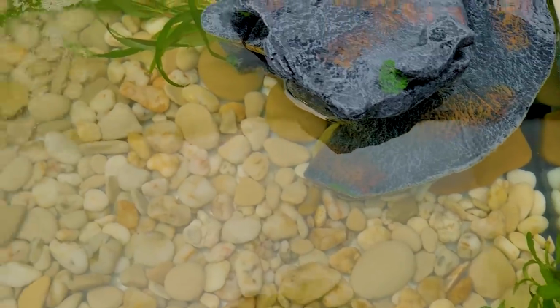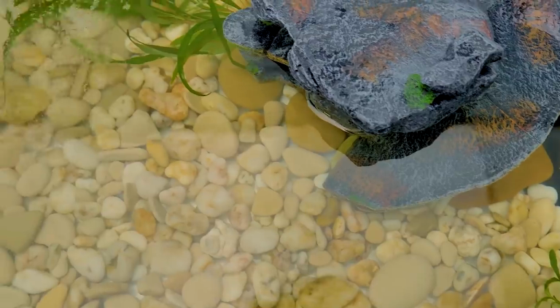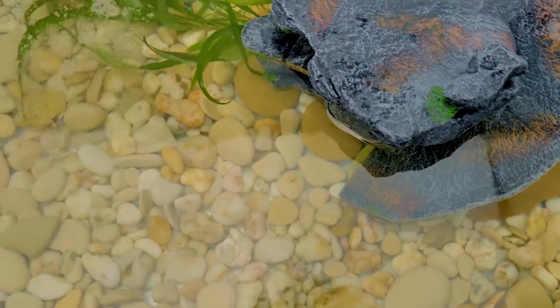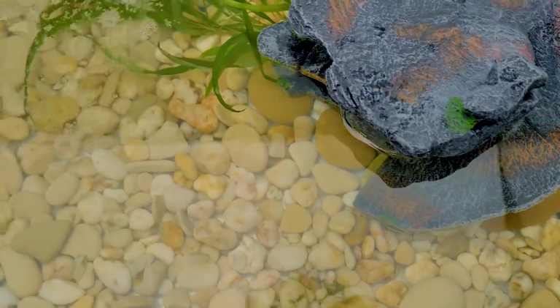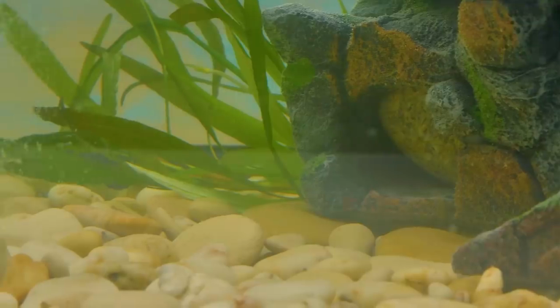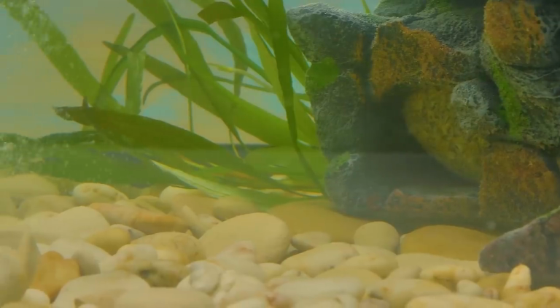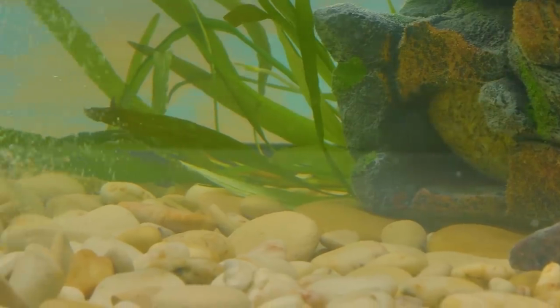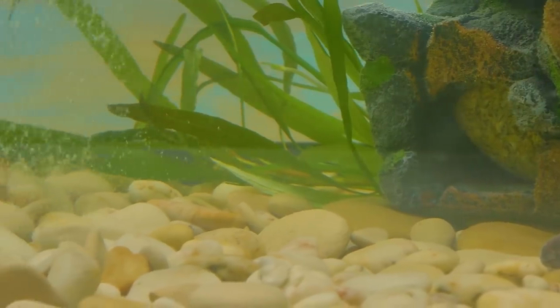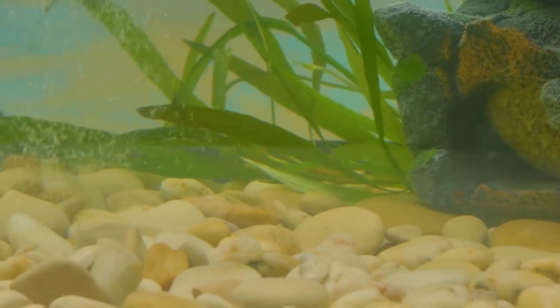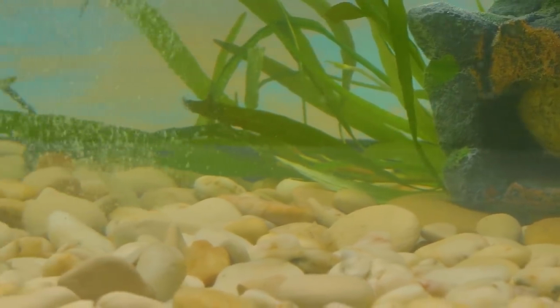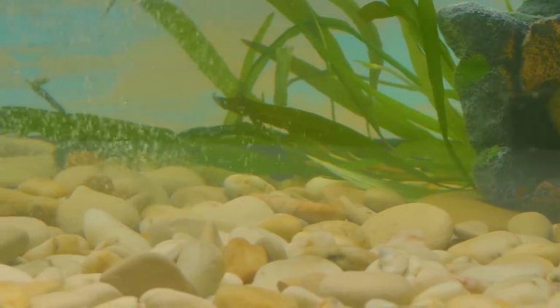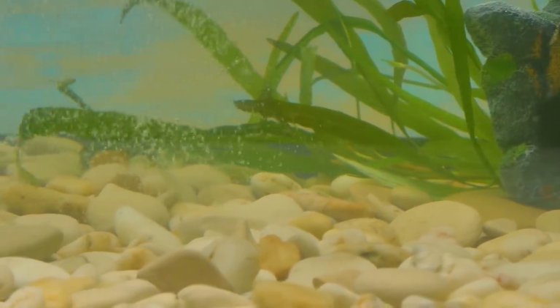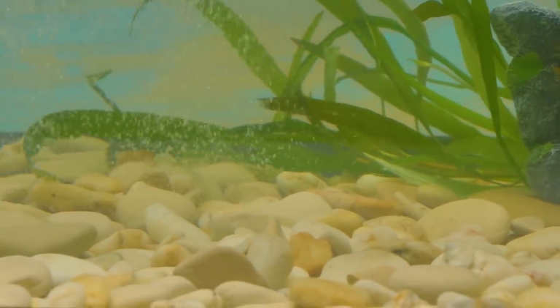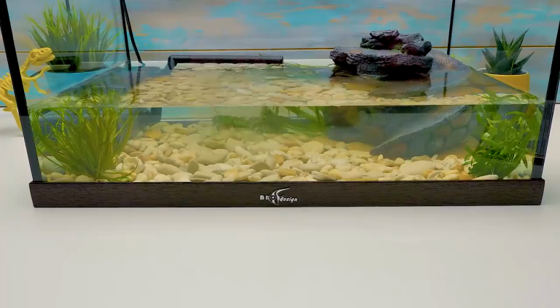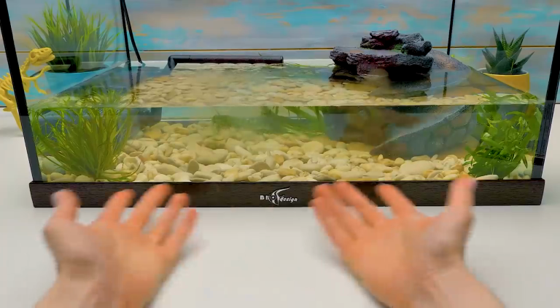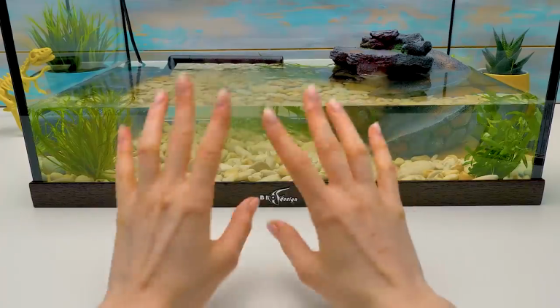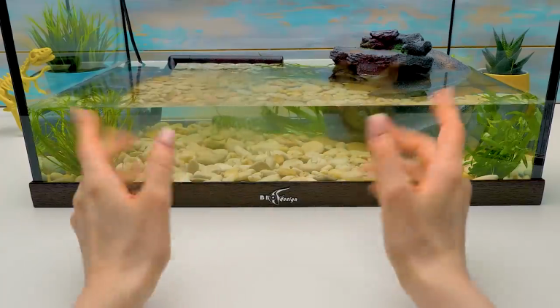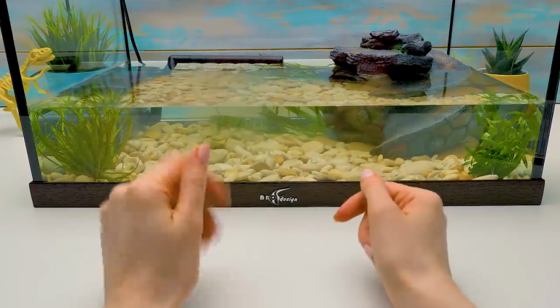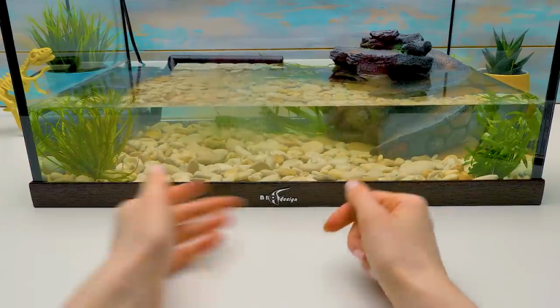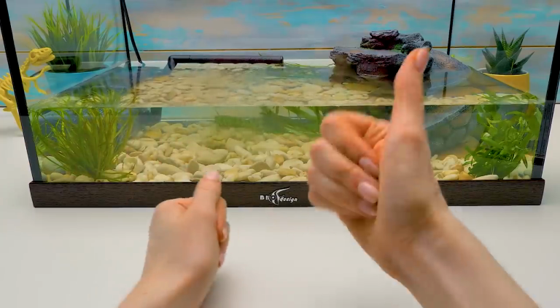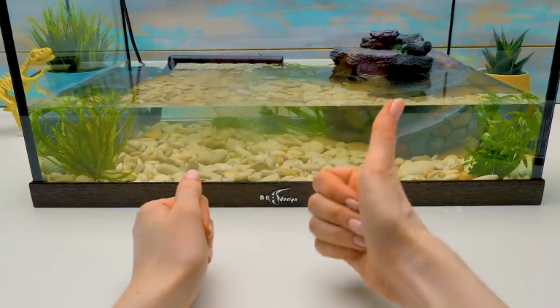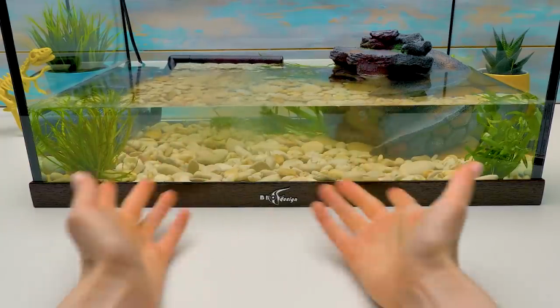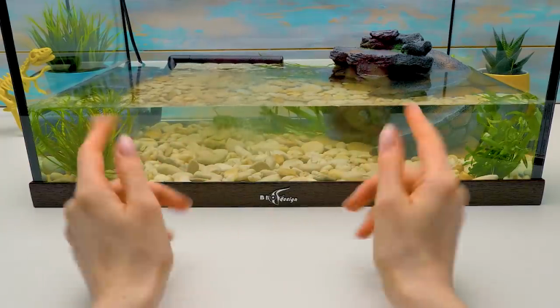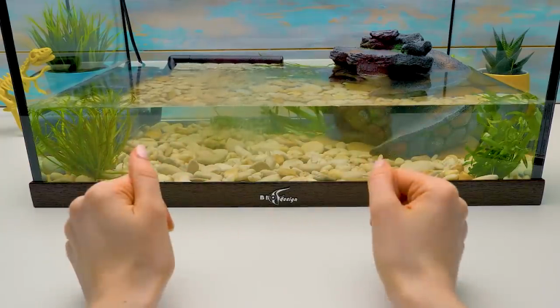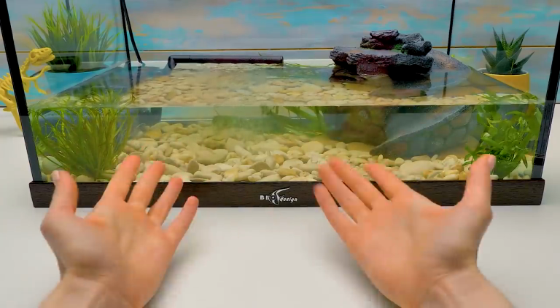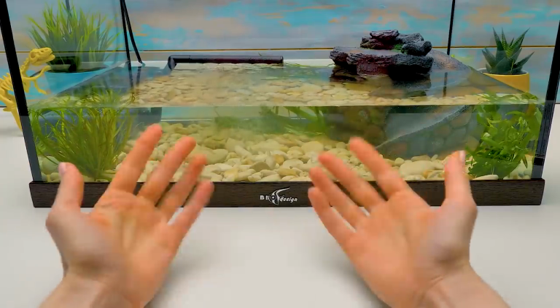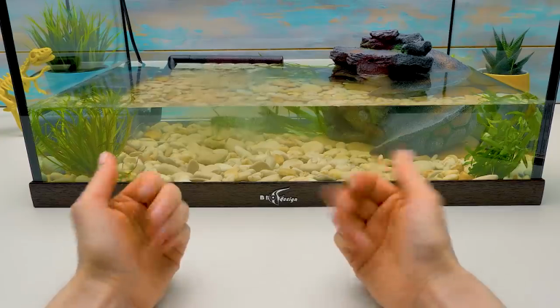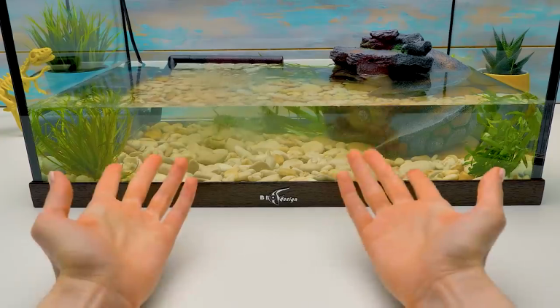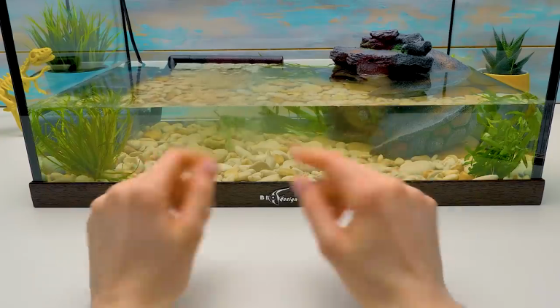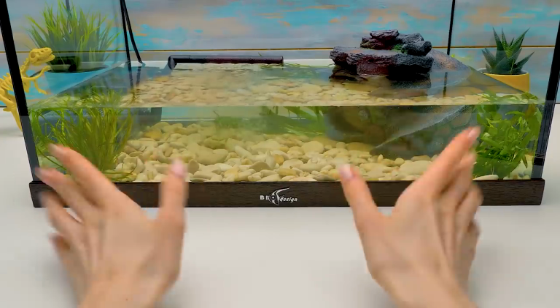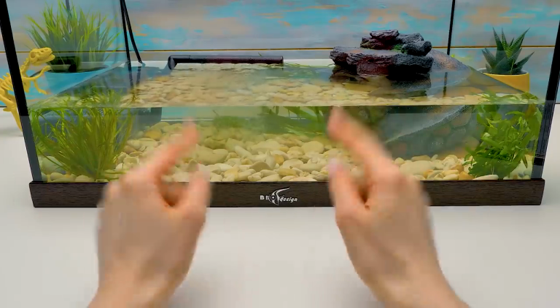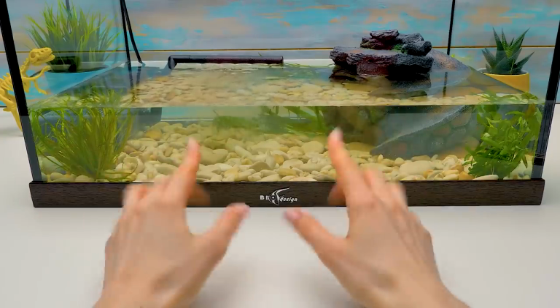Almost done! This looks very pretty! Do you like it? Then give a thumbs up and write in the comments below what you think about this terrarium!